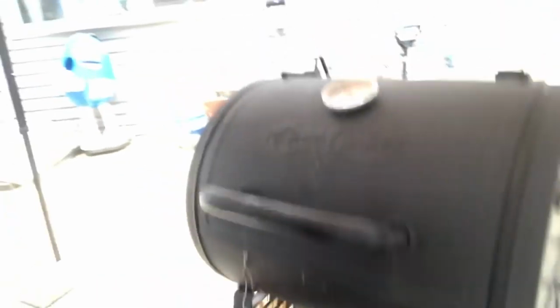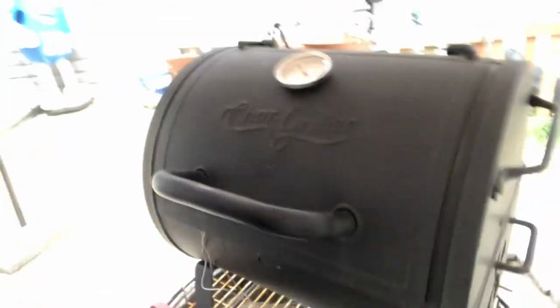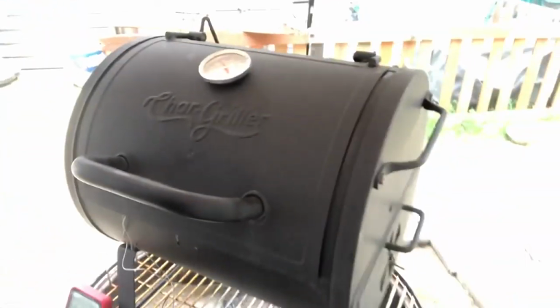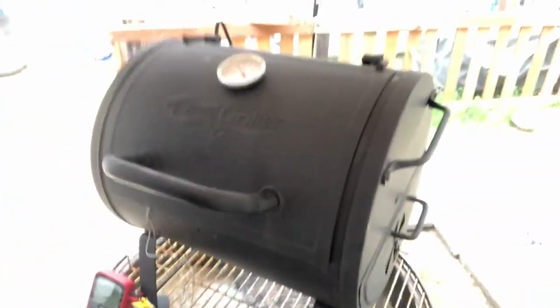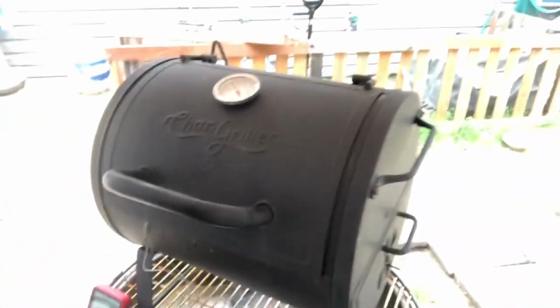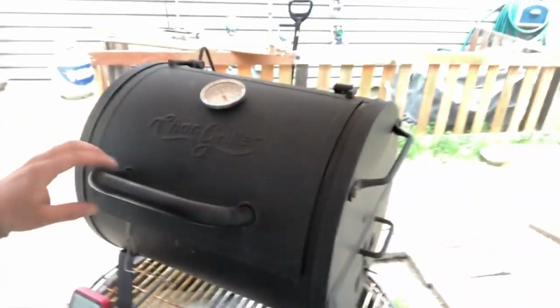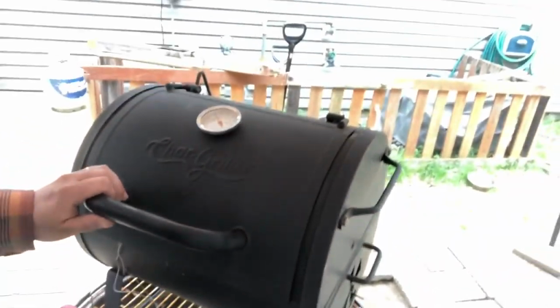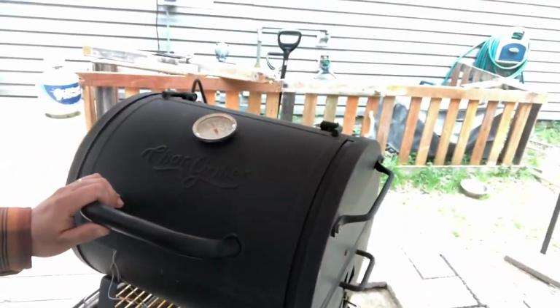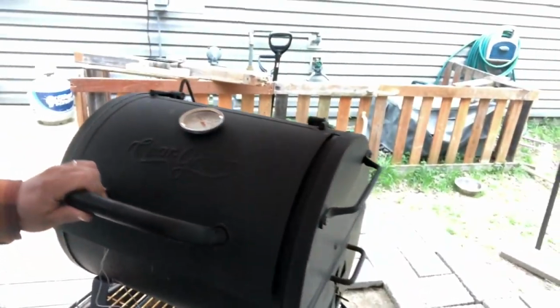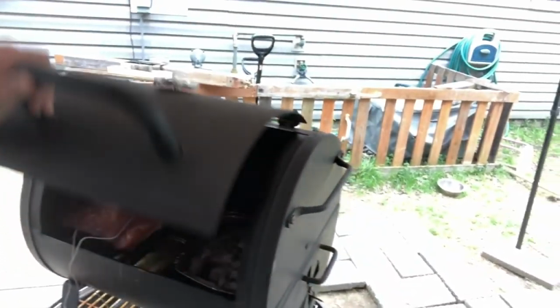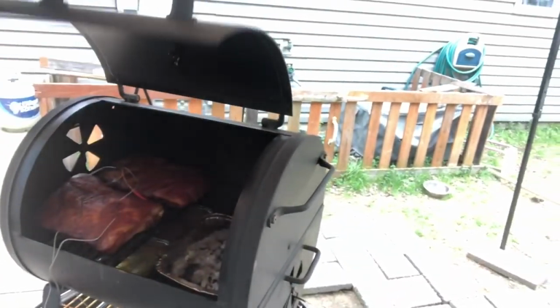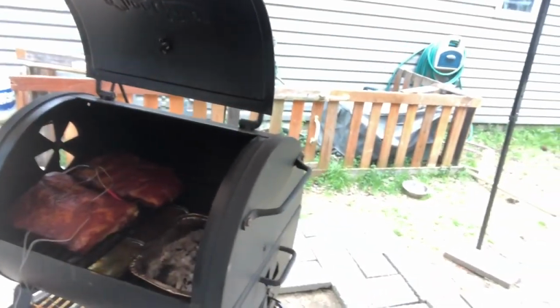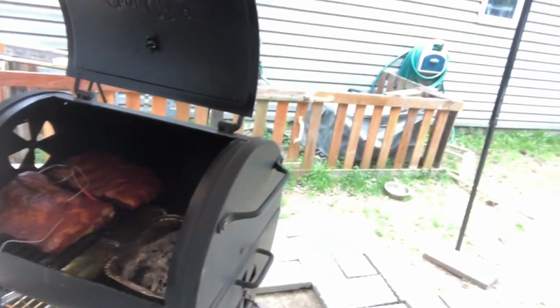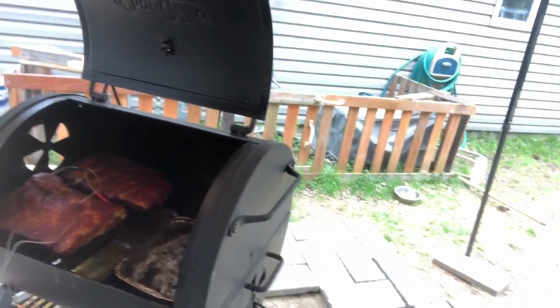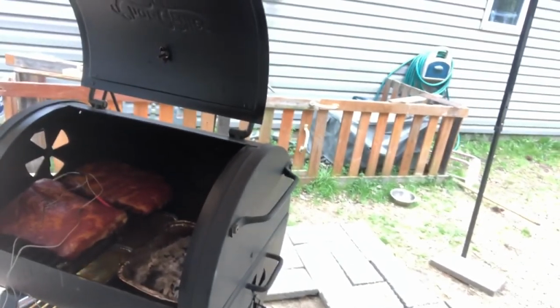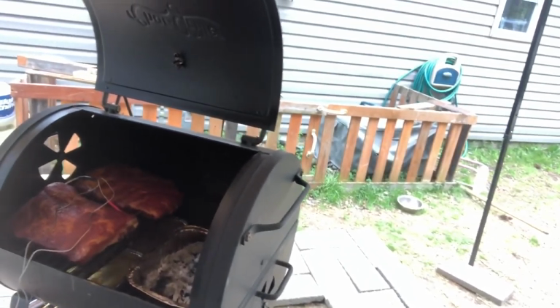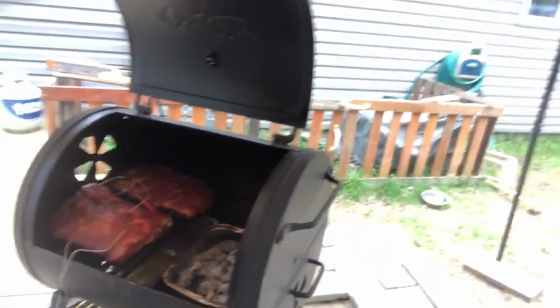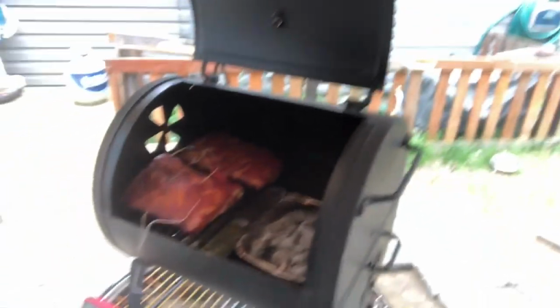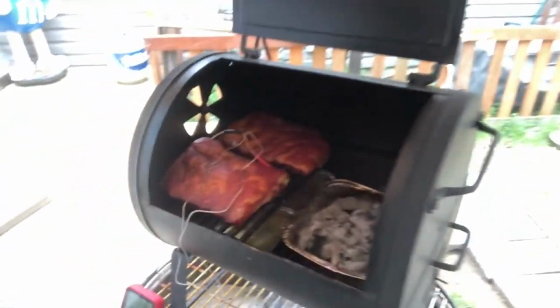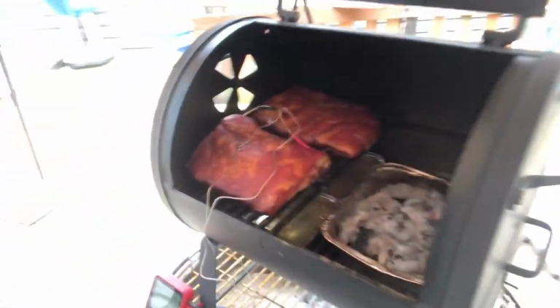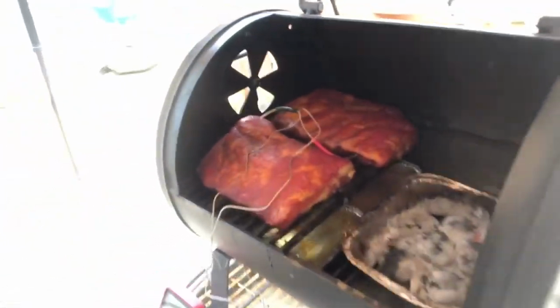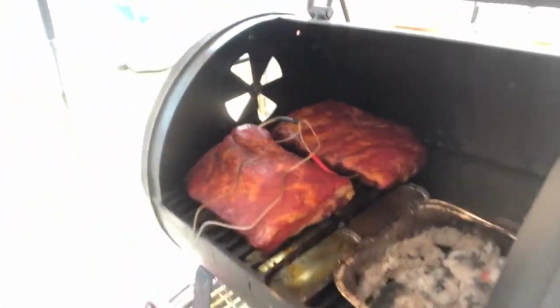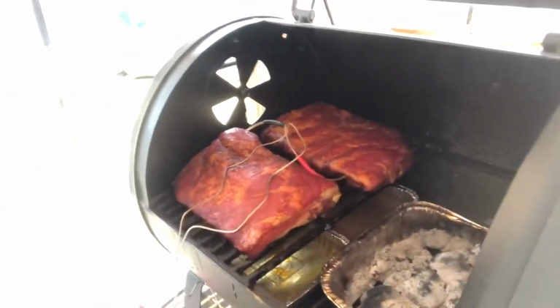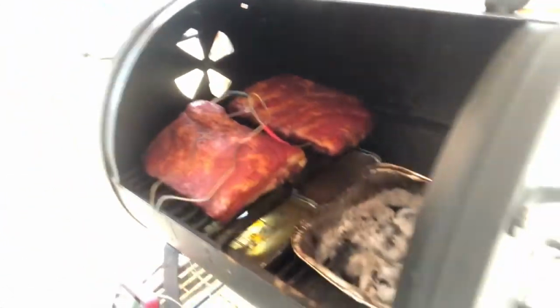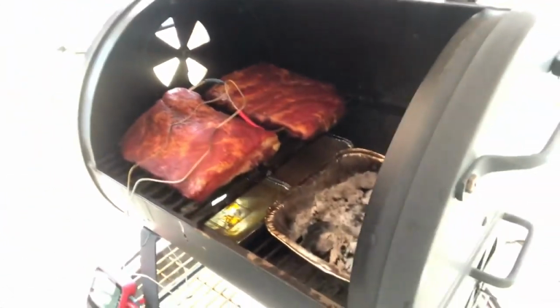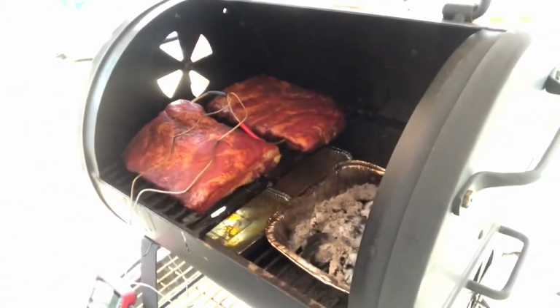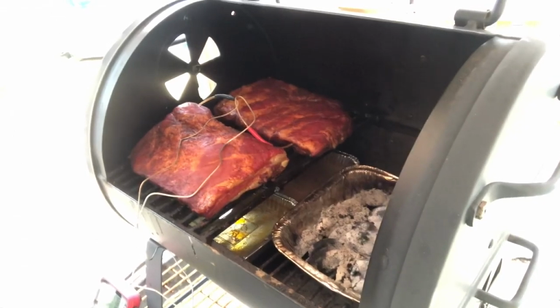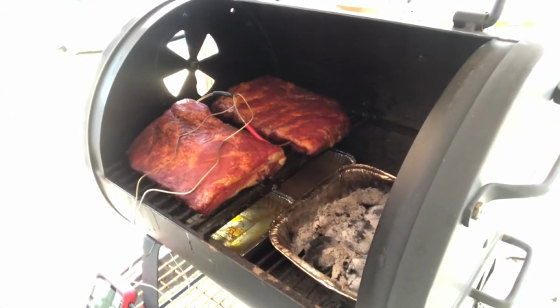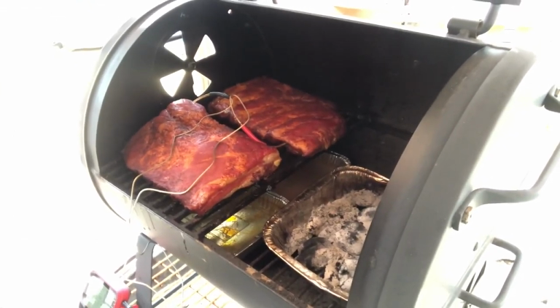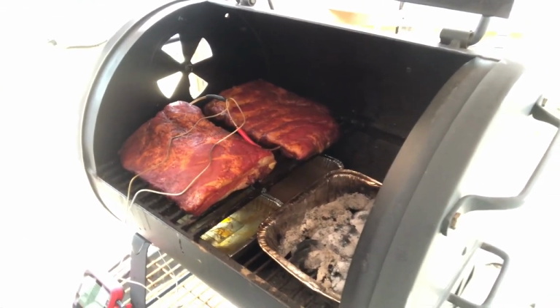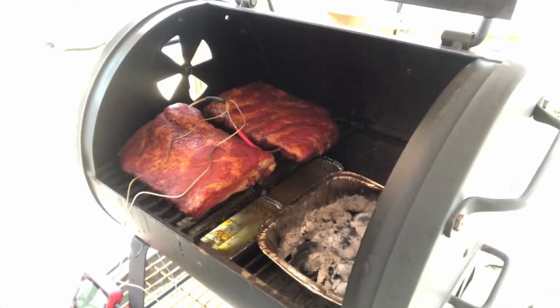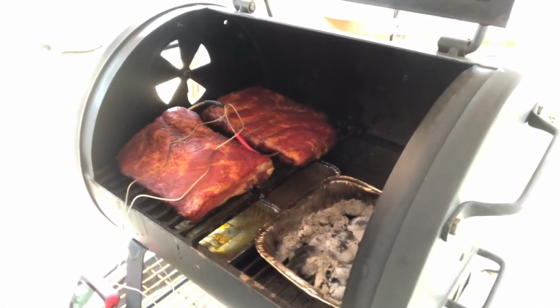You'll see I got my thermometer. That has up to four ports so I can smoke a lot of stuff at one time. Not that my grill will allow it.